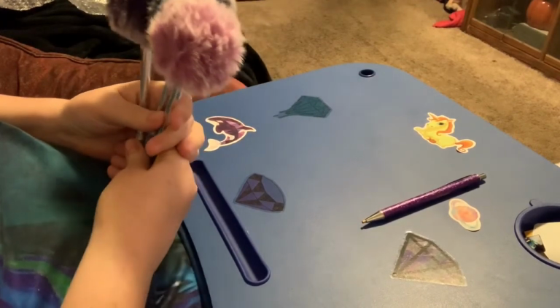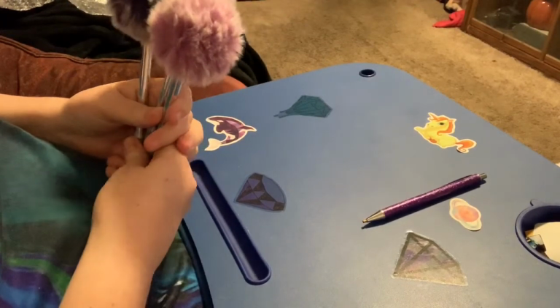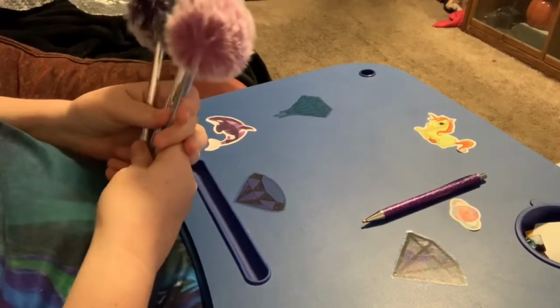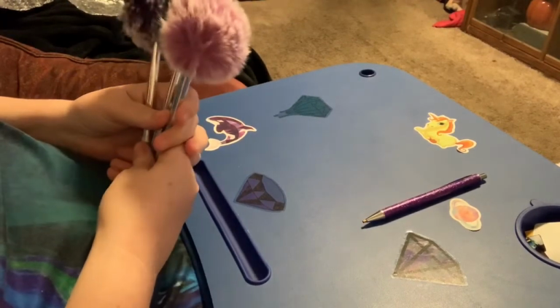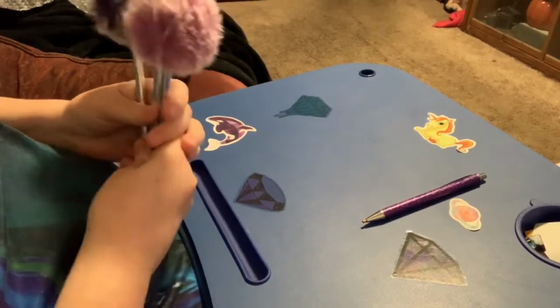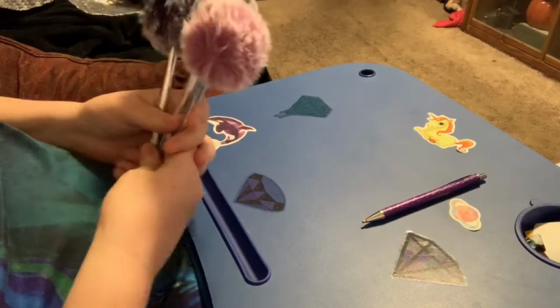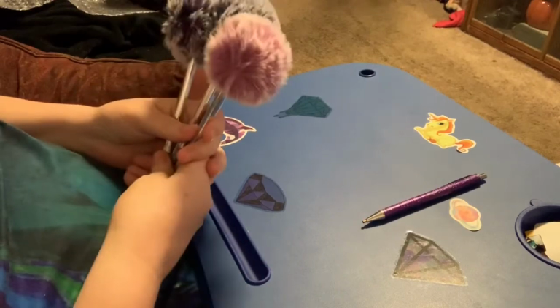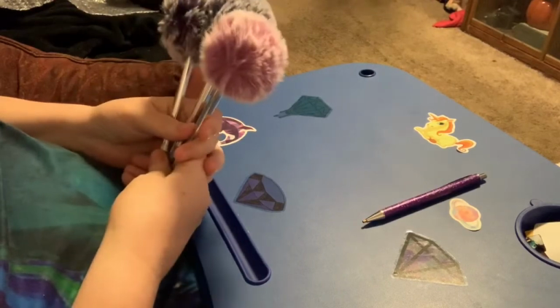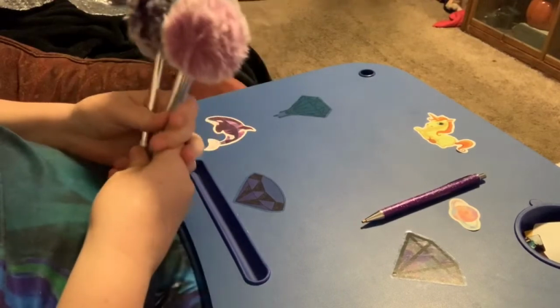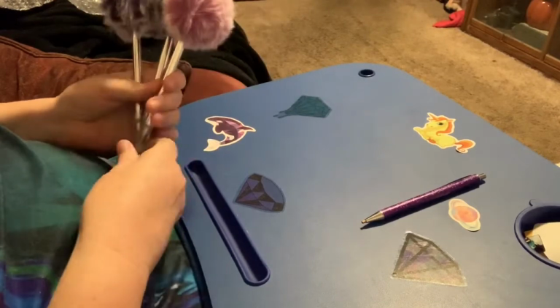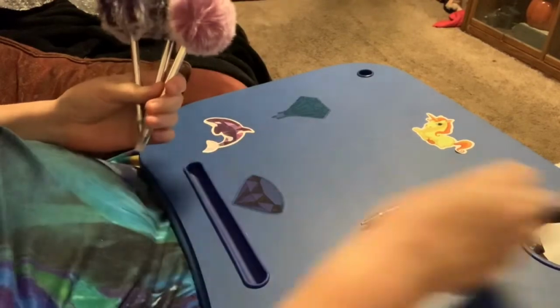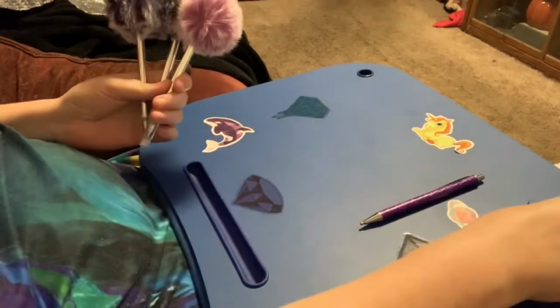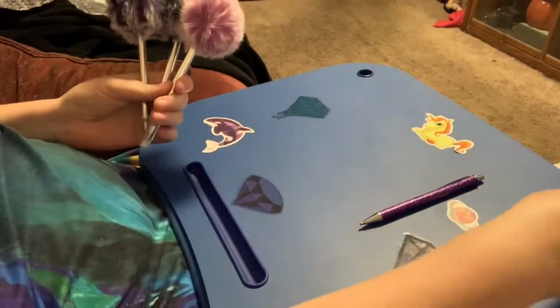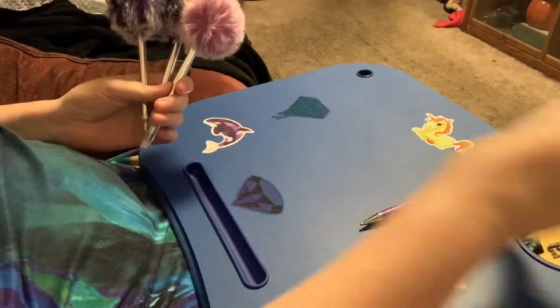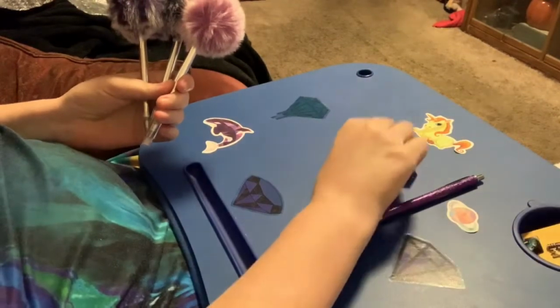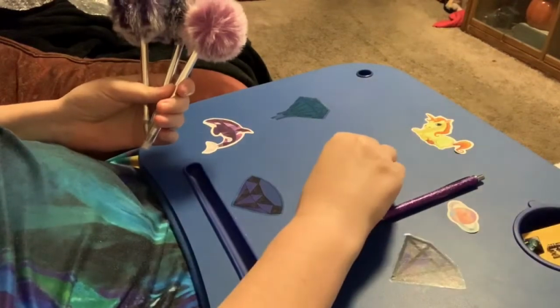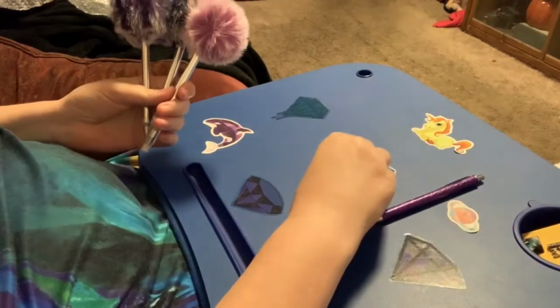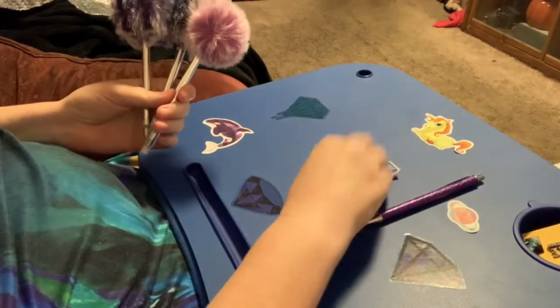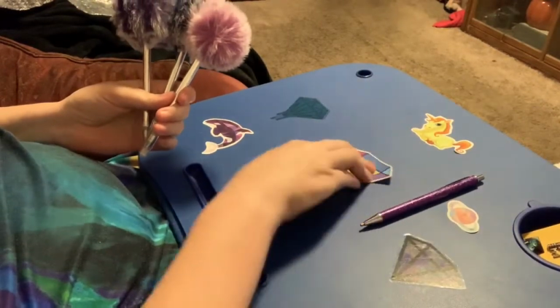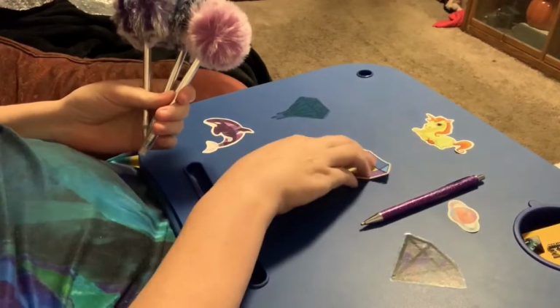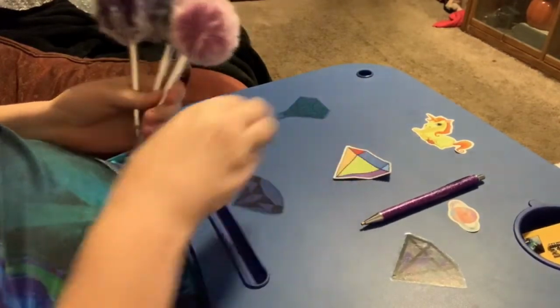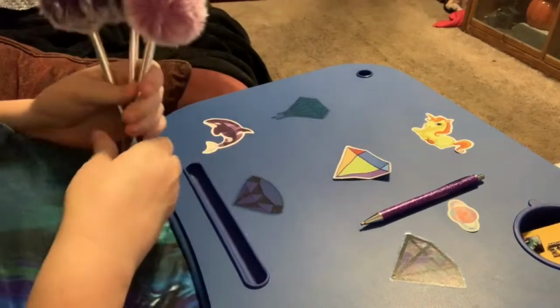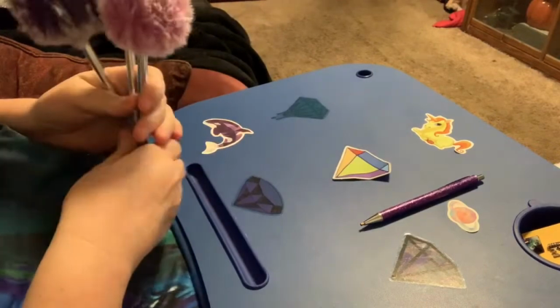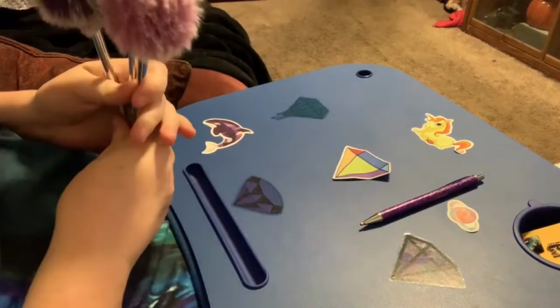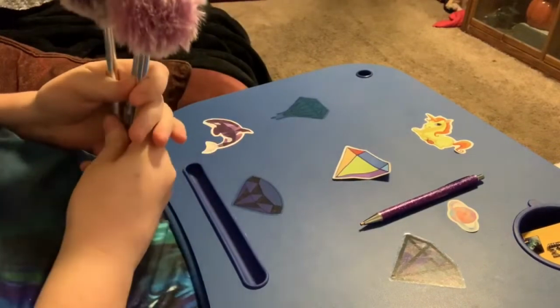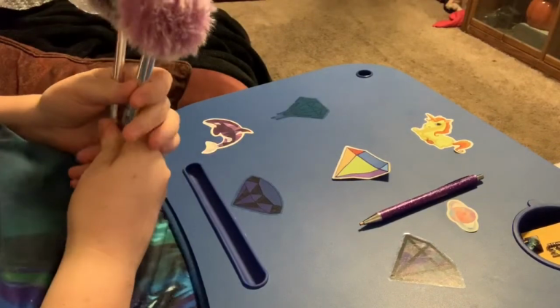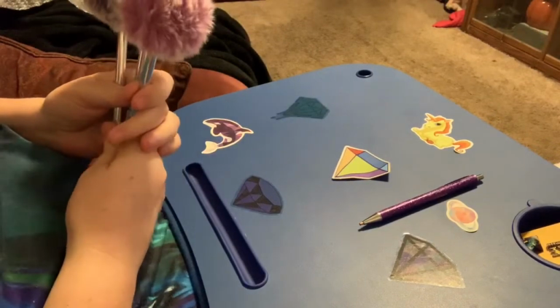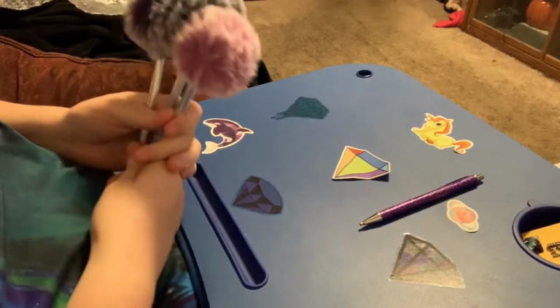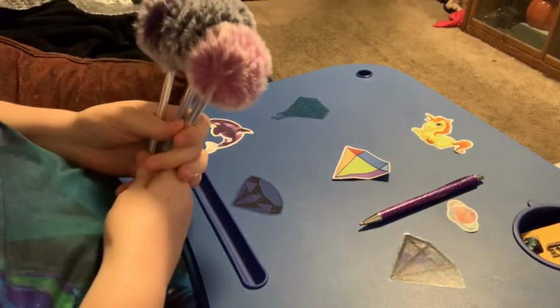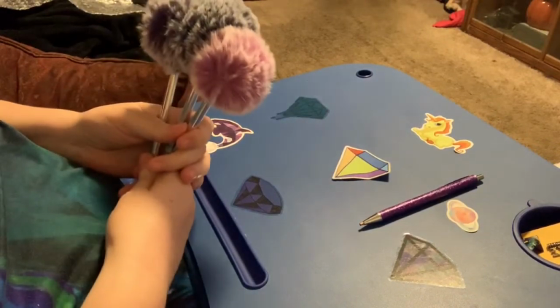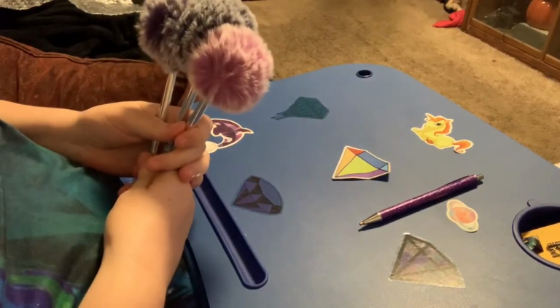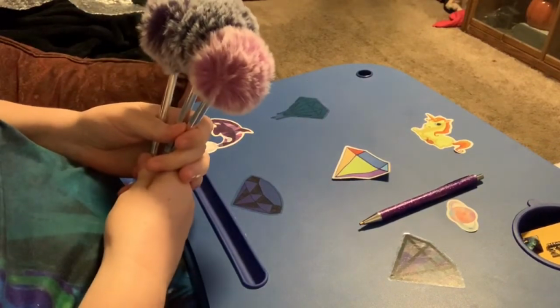Okay, you guys have a great day! Happy diamond painting — take care, I'll see you in the next video, bye bye!